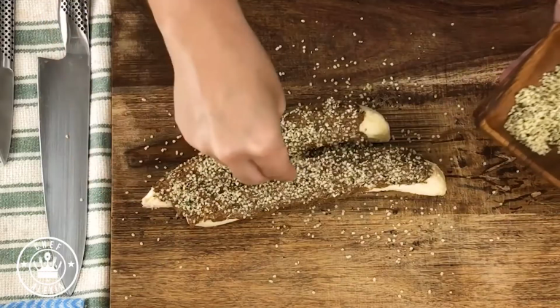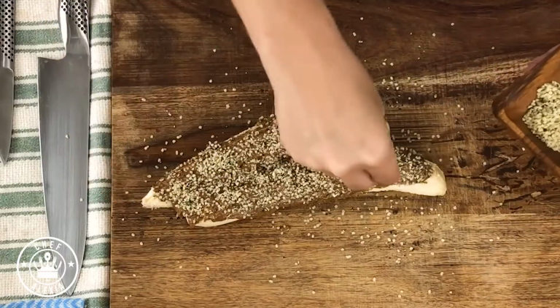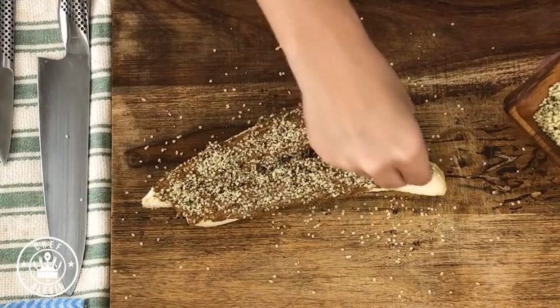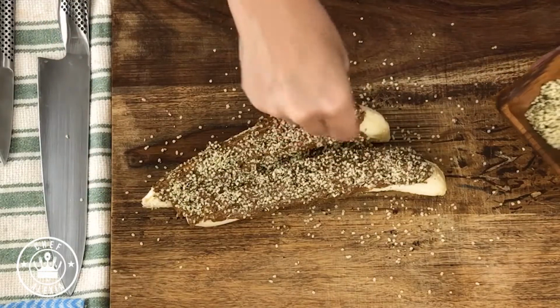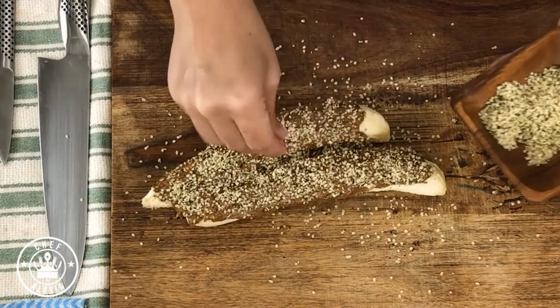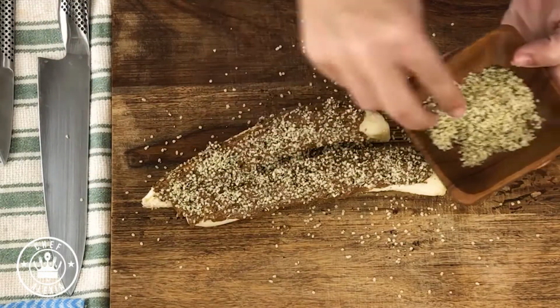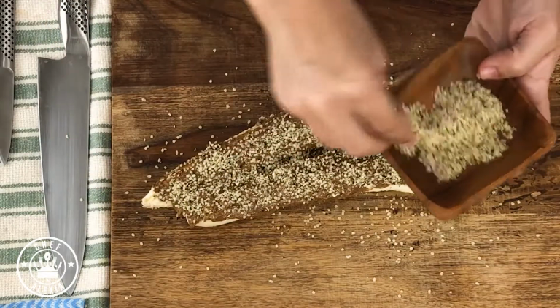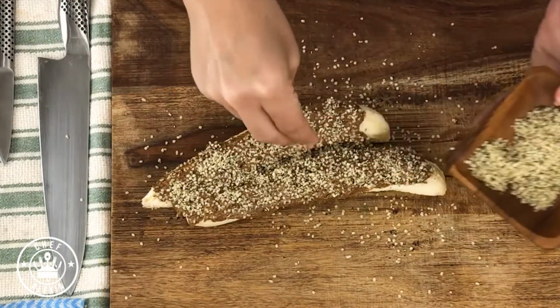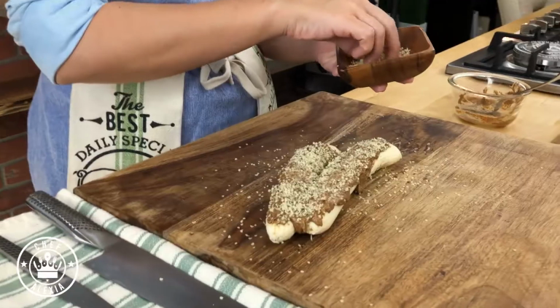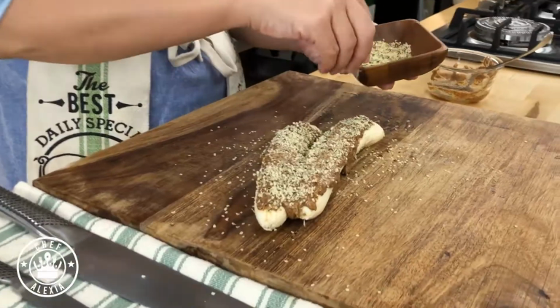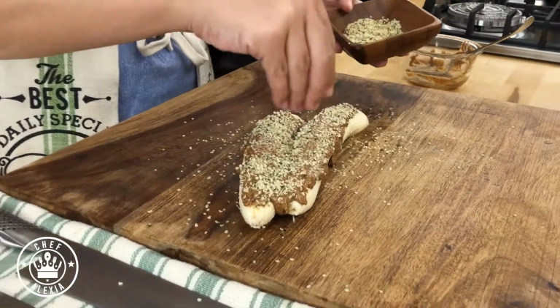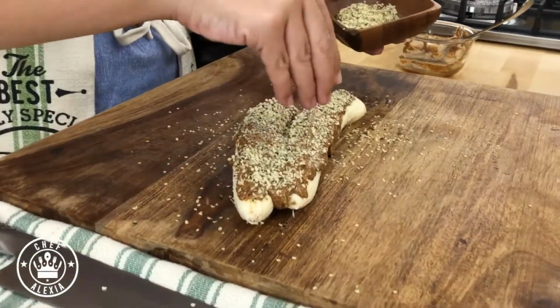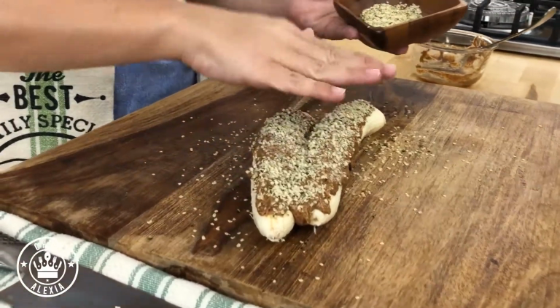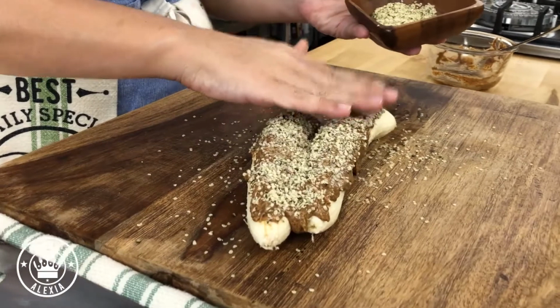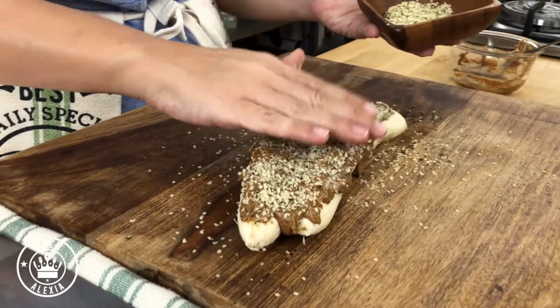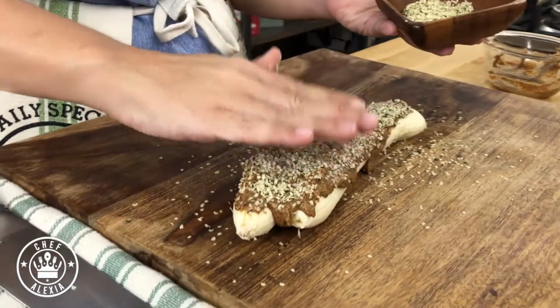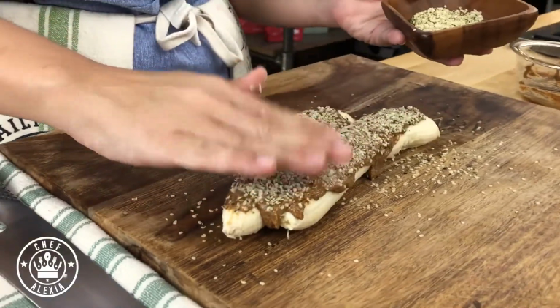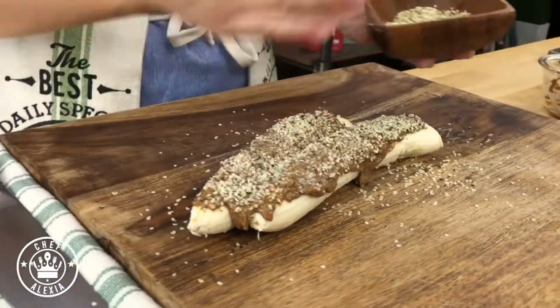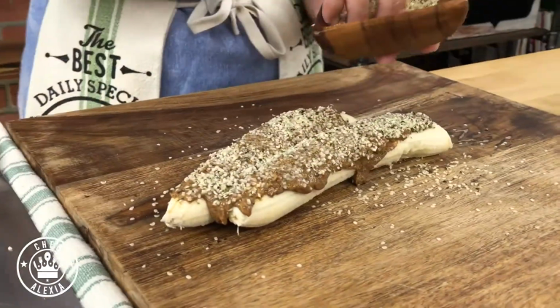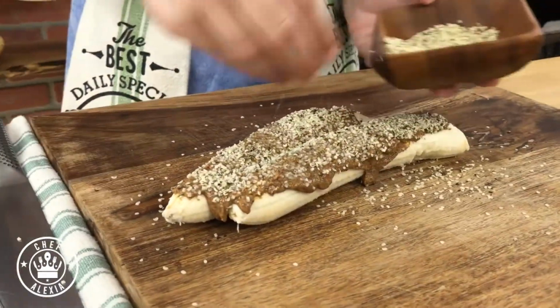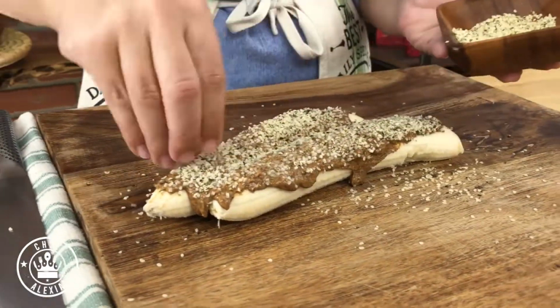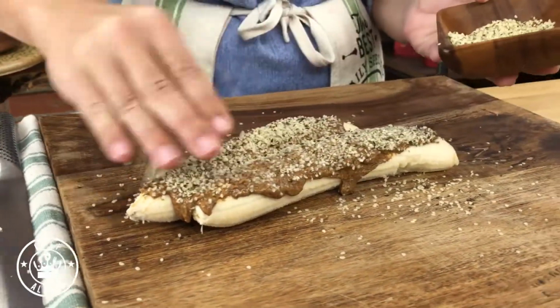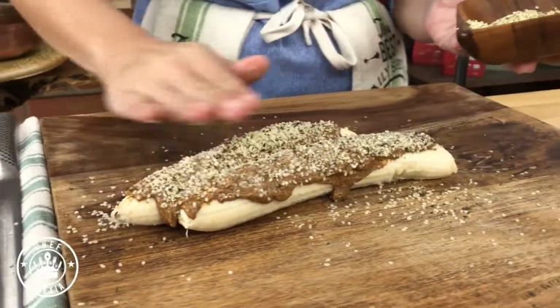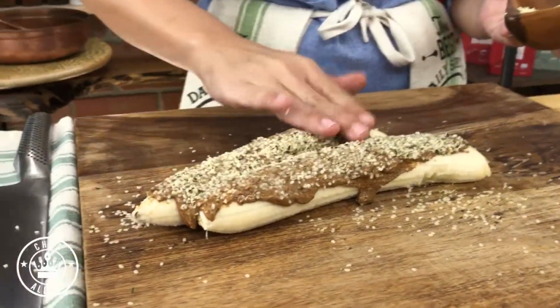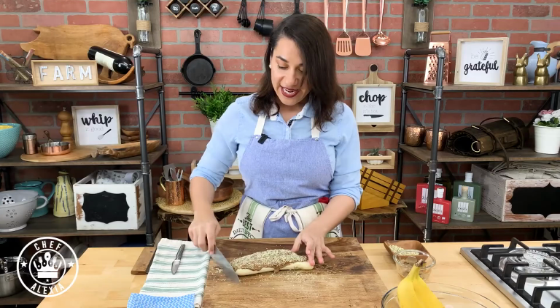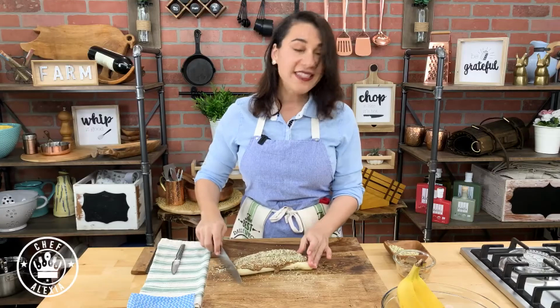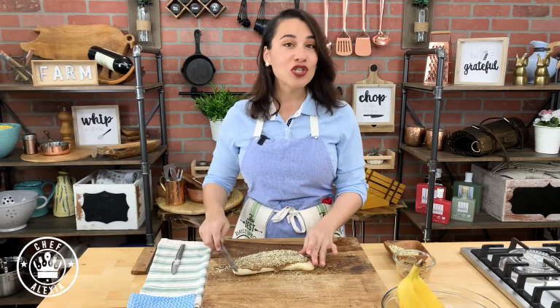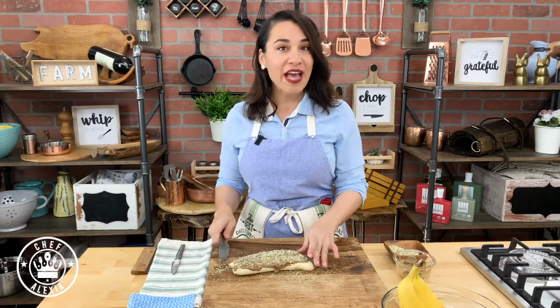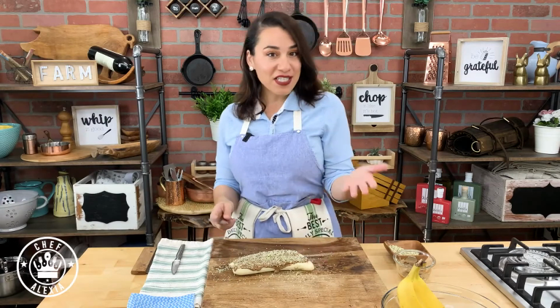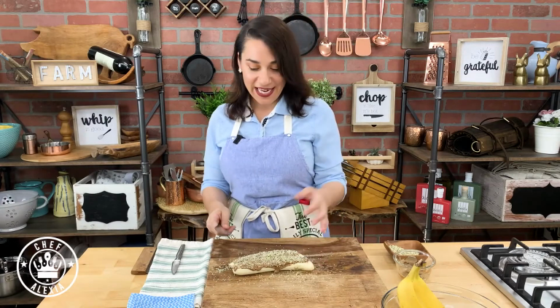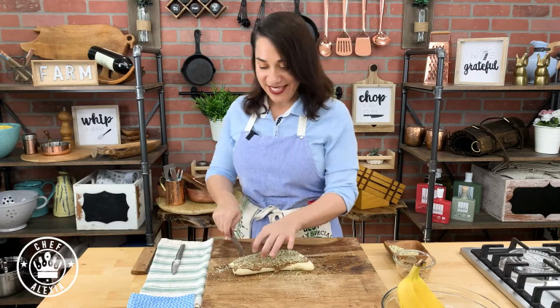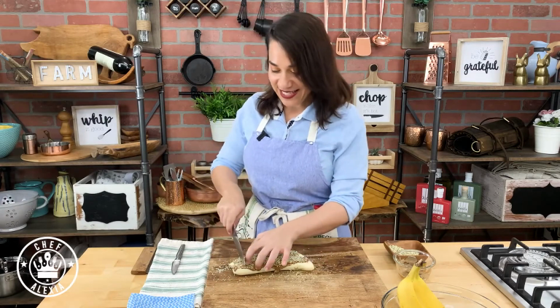Hazelnuts would be great with these. That's it! What I like to do is just pat it a little bit to make sure that it sticks, and then just use your knife and cut it in slices.